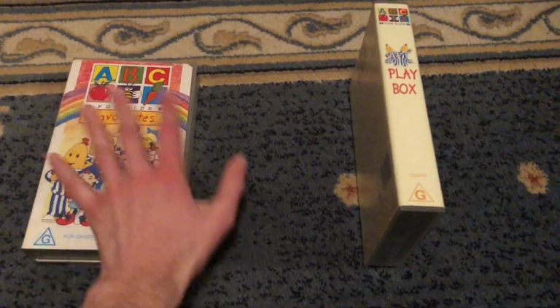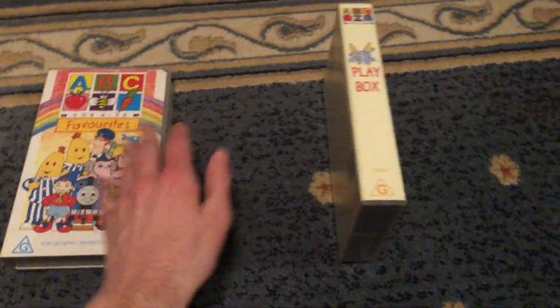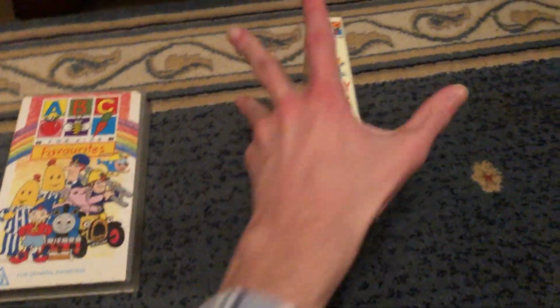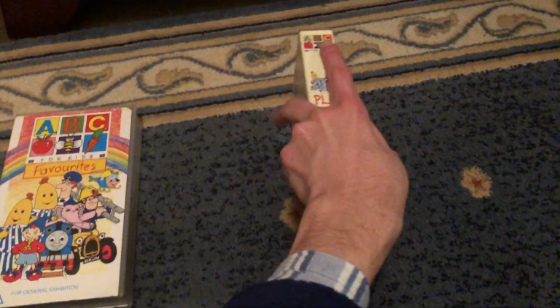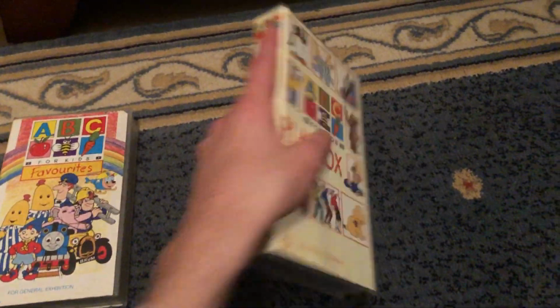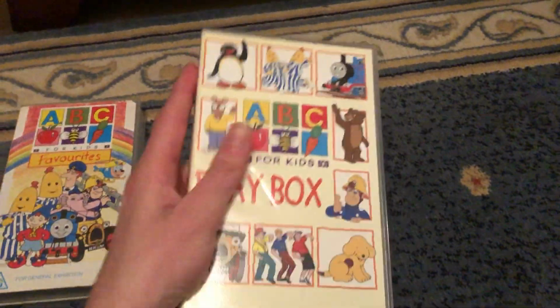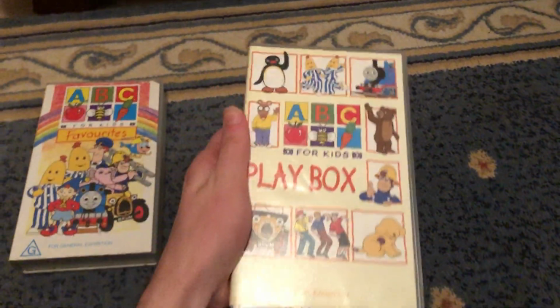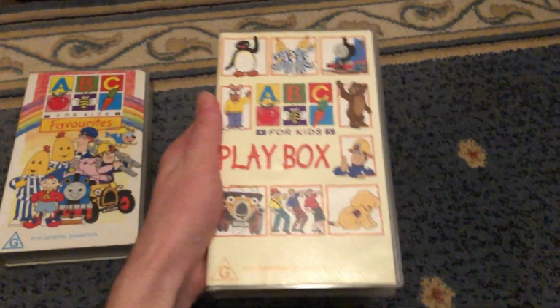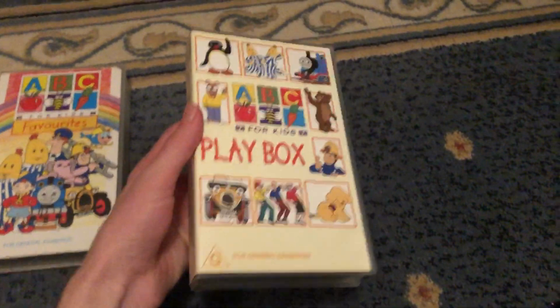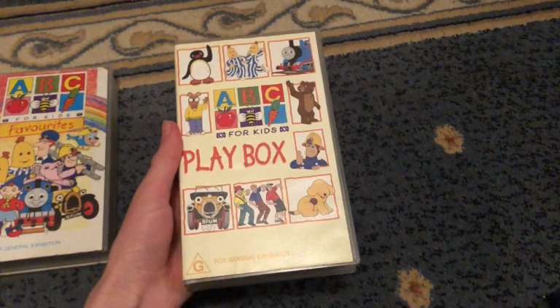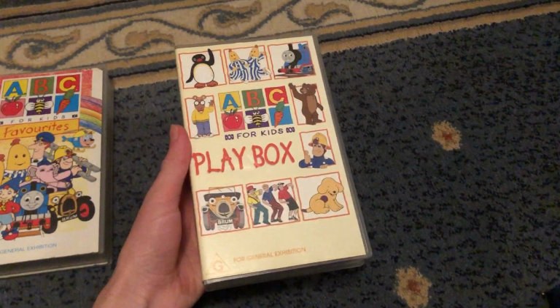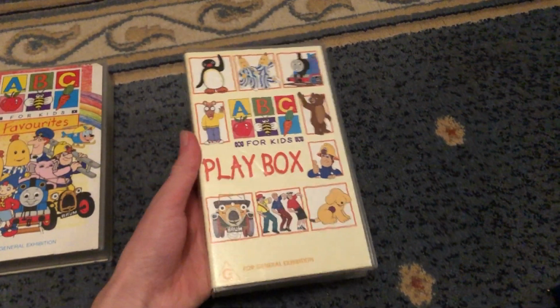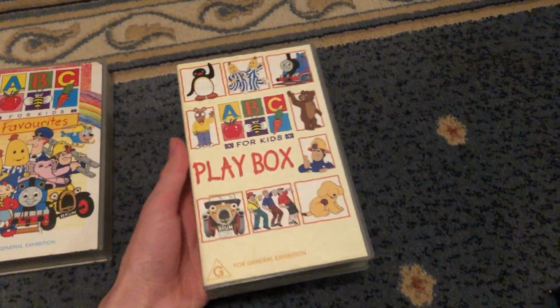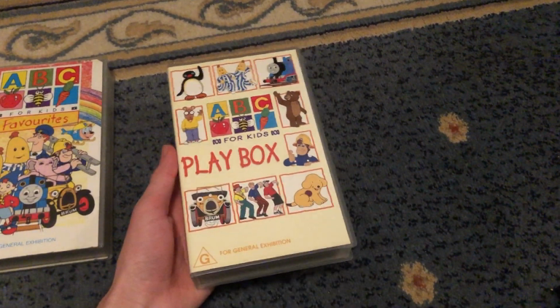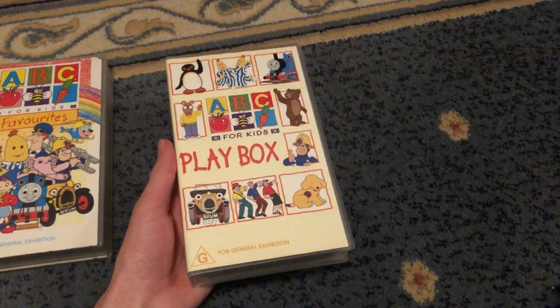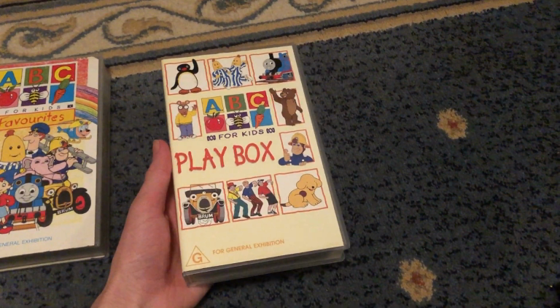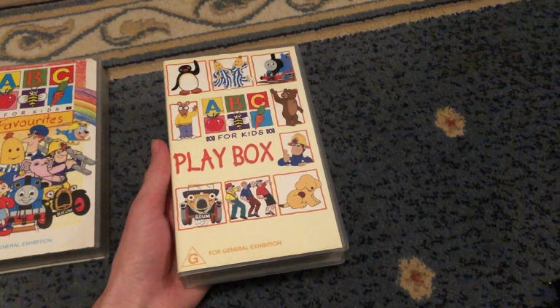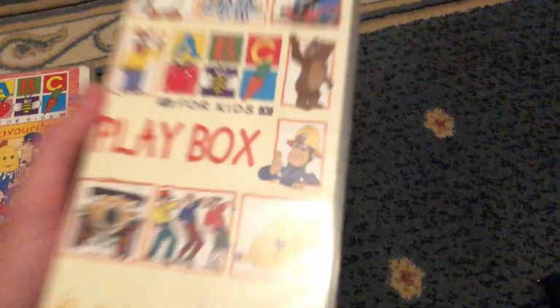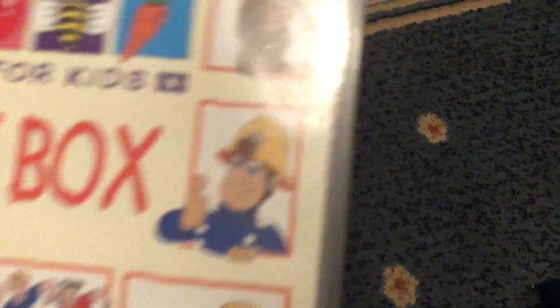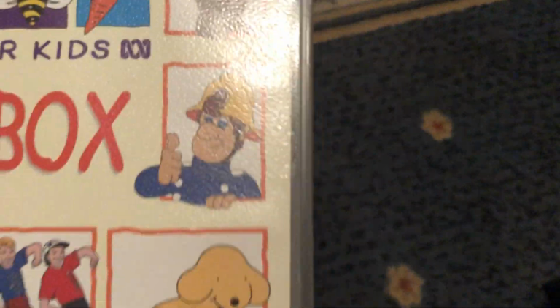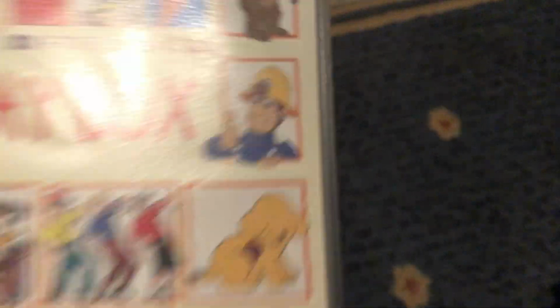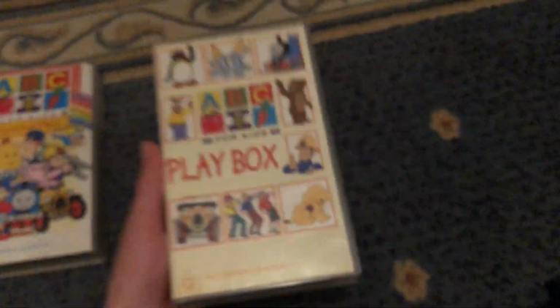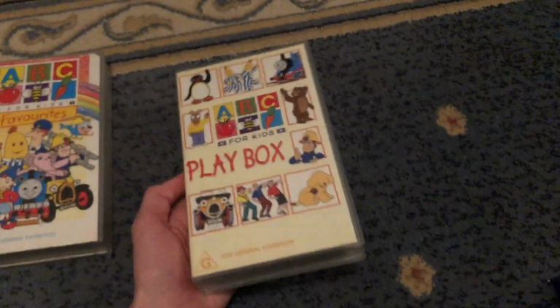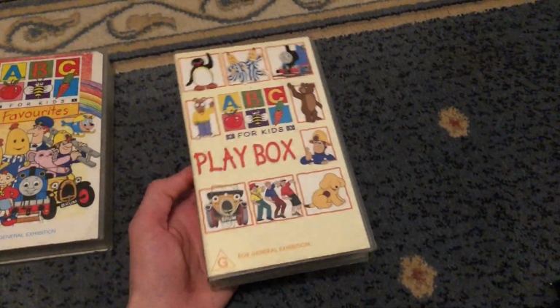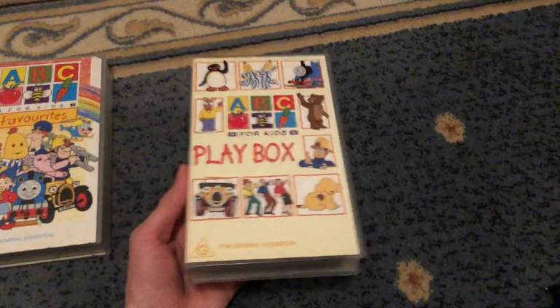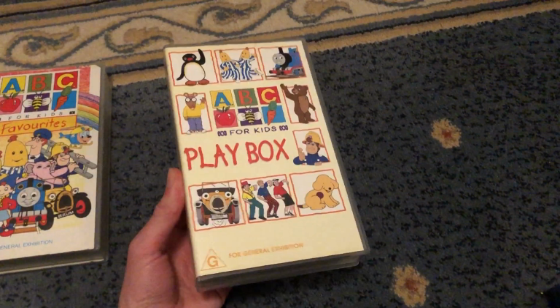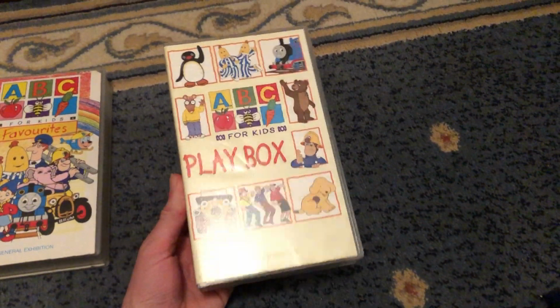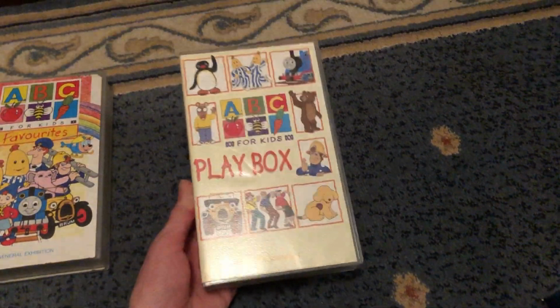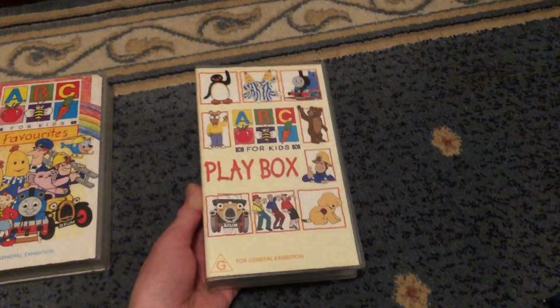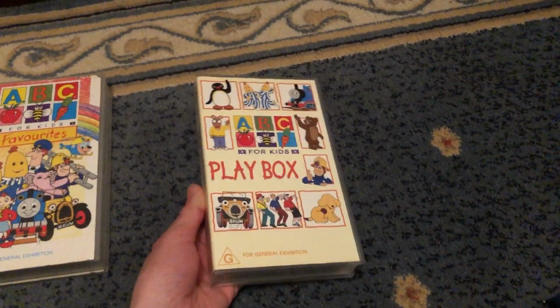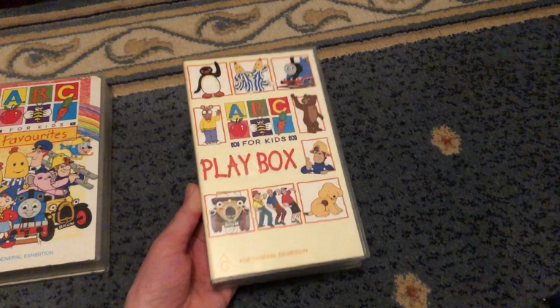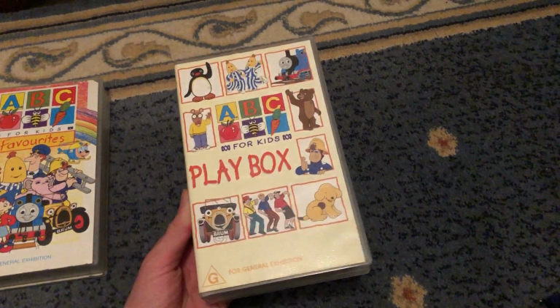And last up with his Playbox 2000 VHS. There's Fireman Sam over there. It's Calma's 102500.